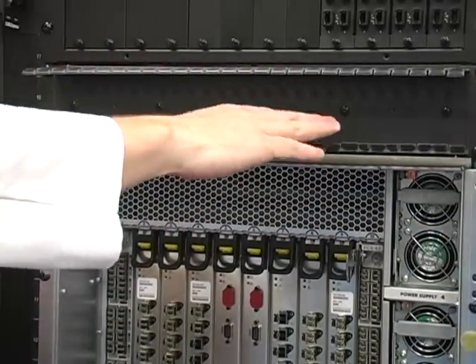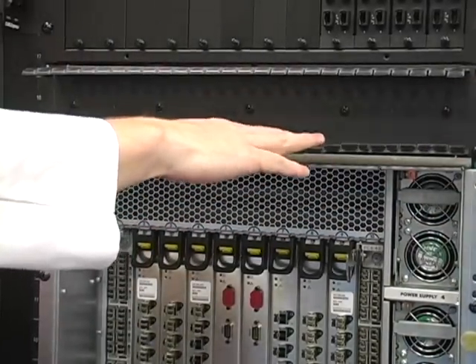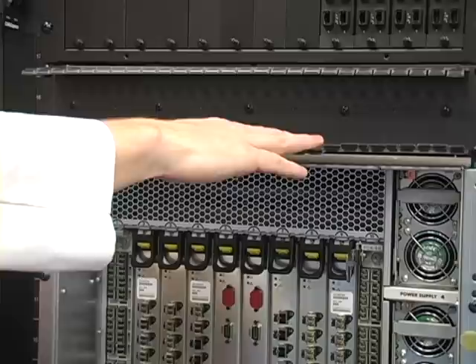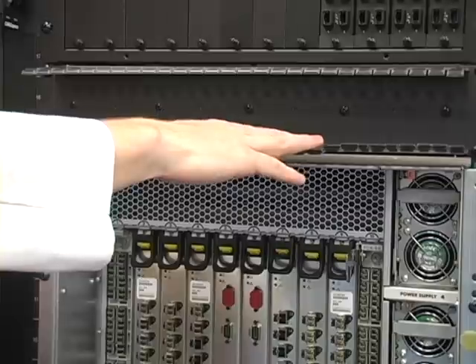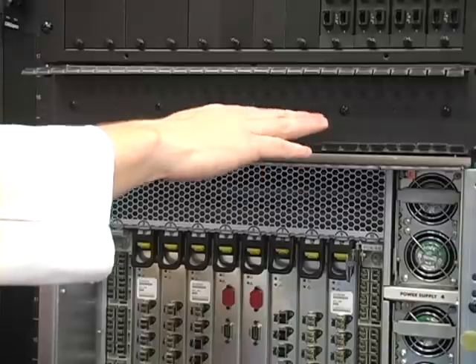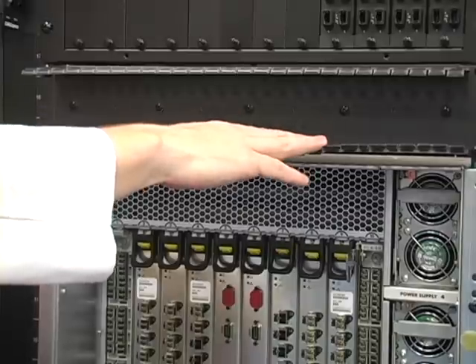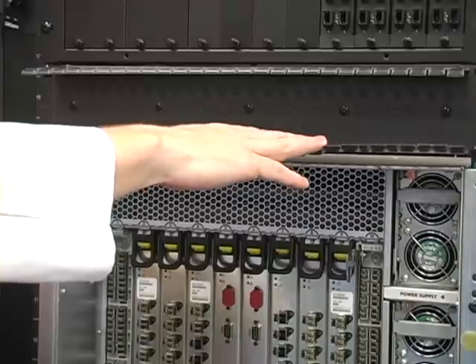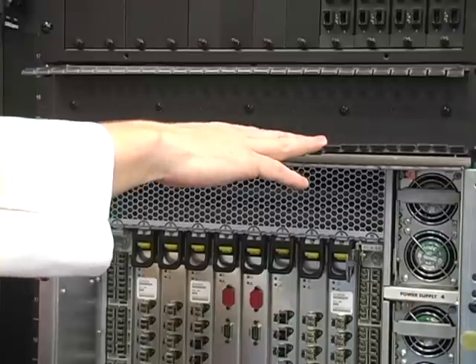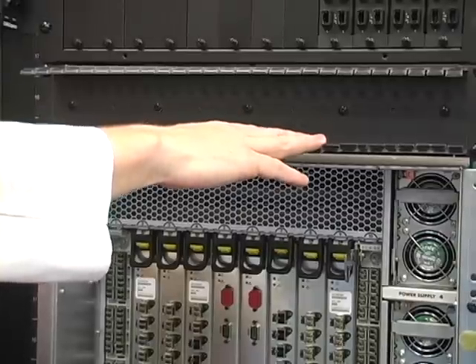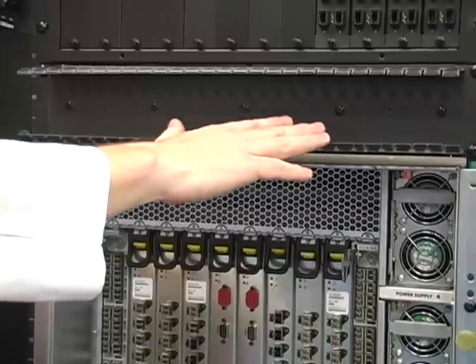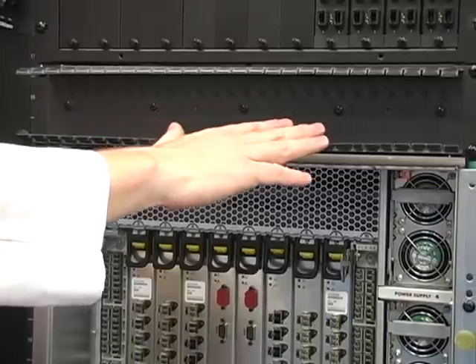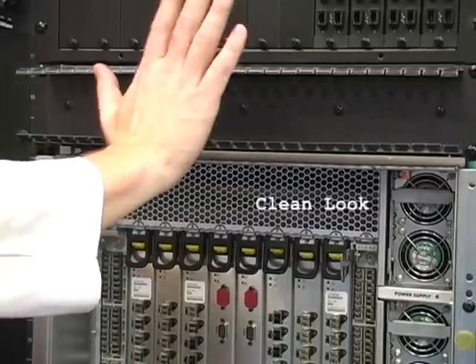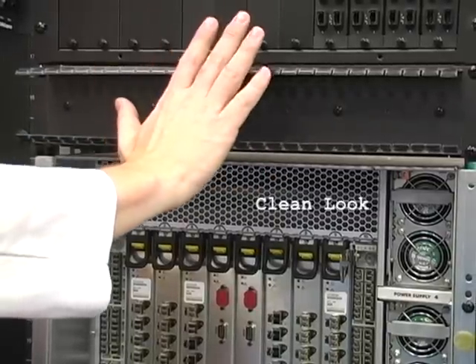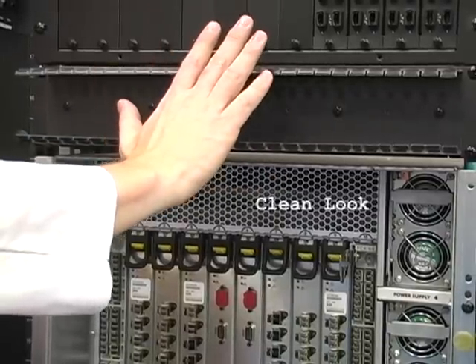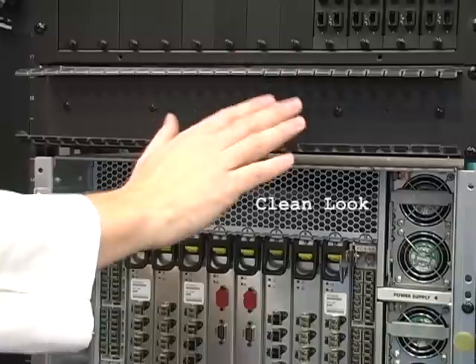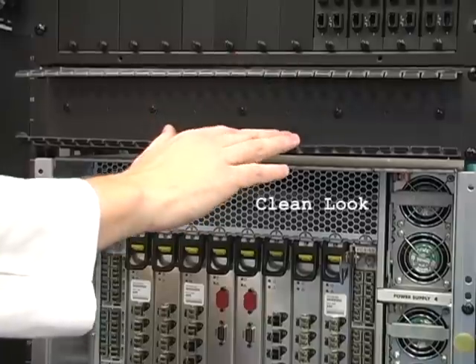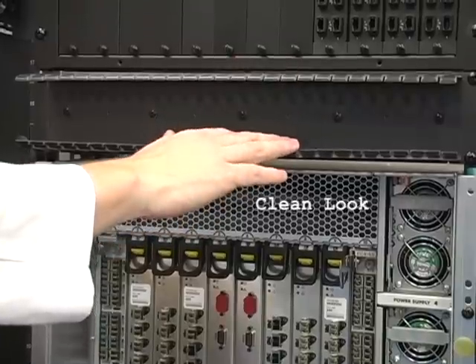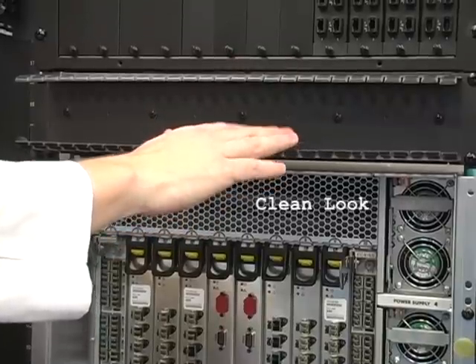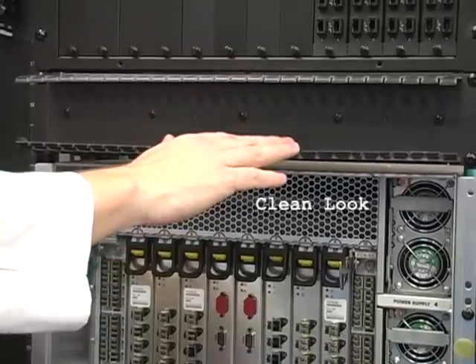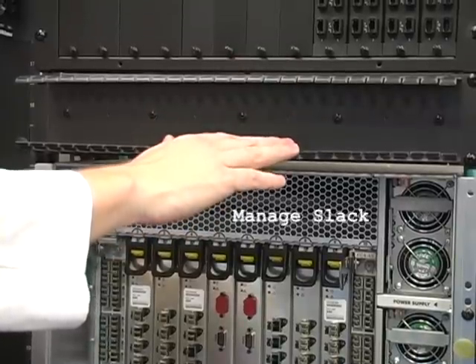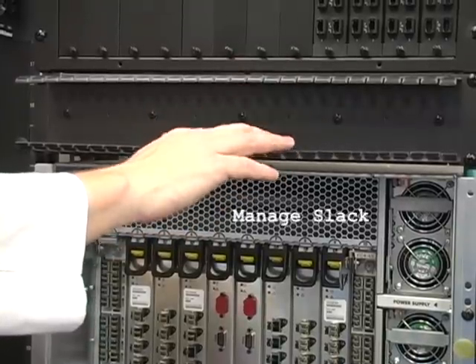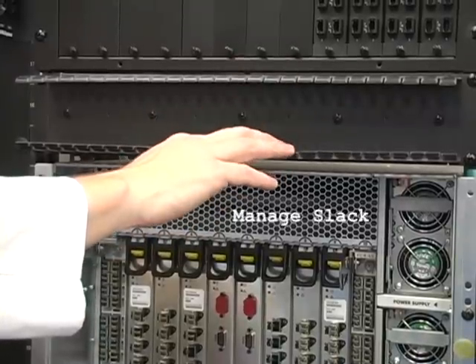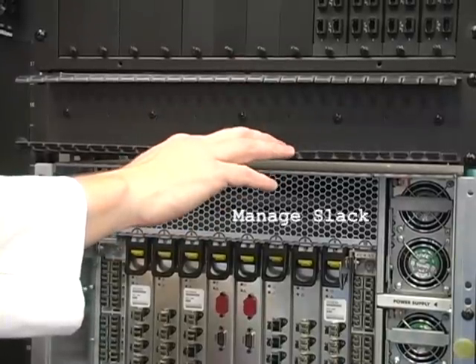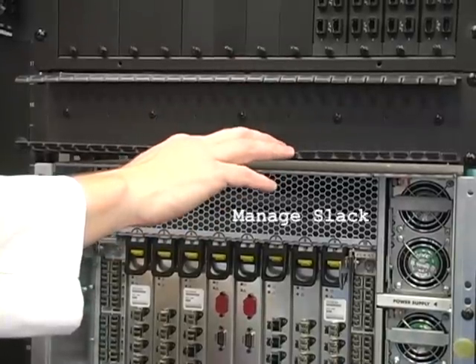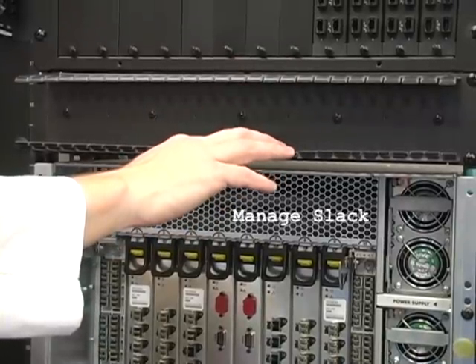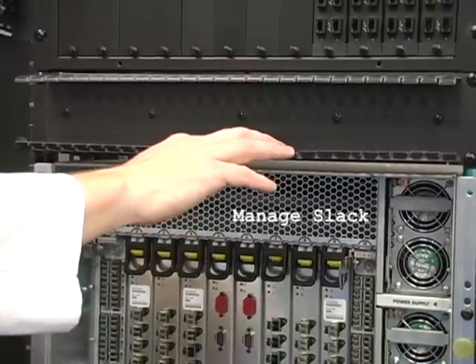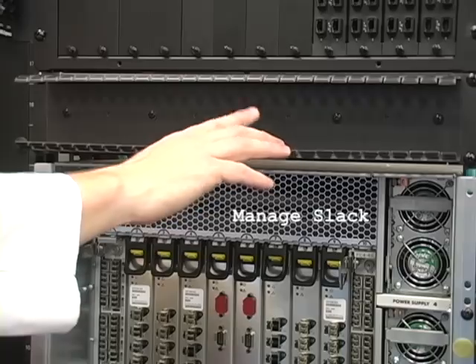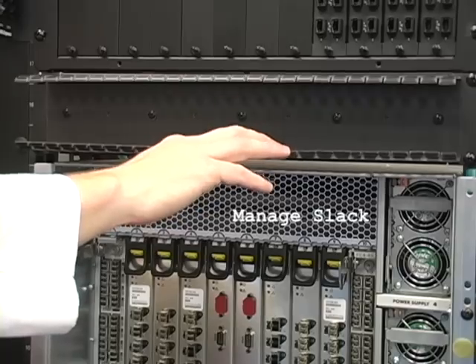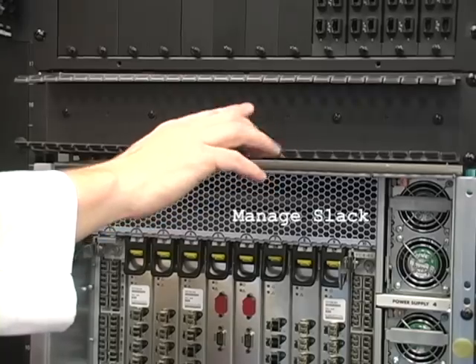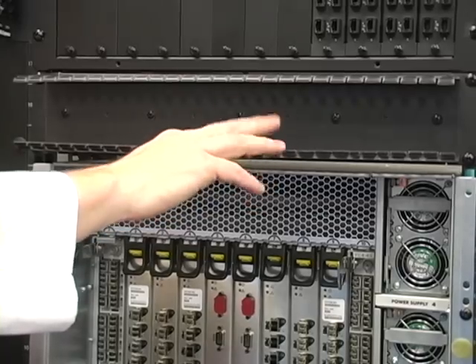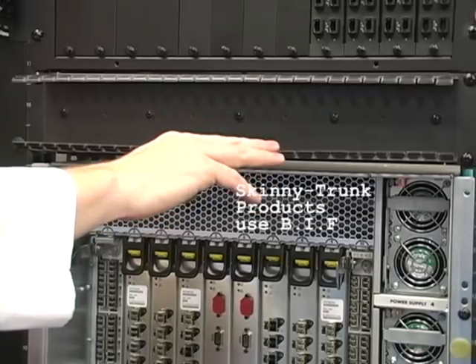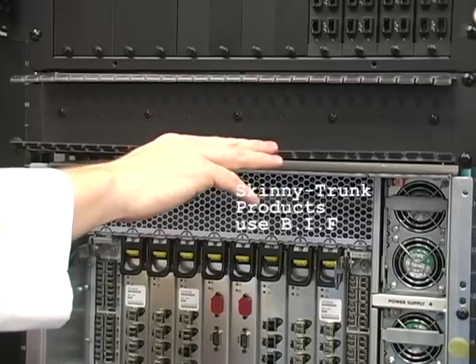Having cable management like this is very important. Firstly, you get a clean look once I put the cover on. Secondly, I can deal with the cable slack without violating bend radius dimensions of this product. In this case, I will be using bend insensitive fiber.